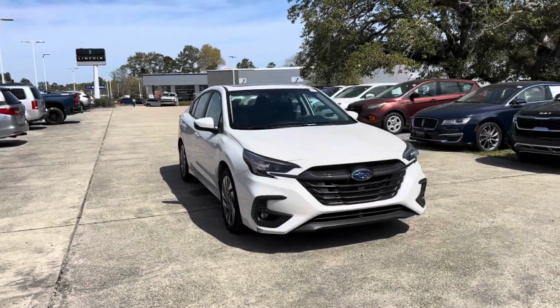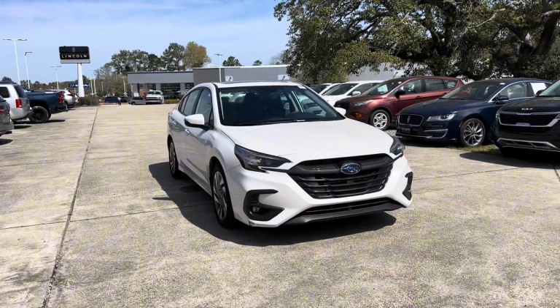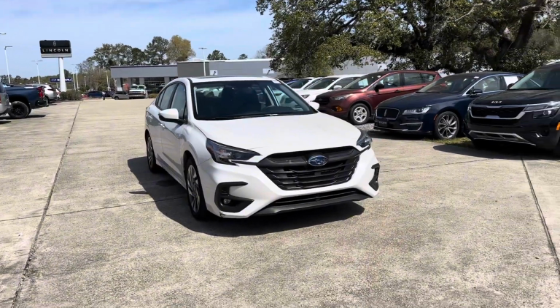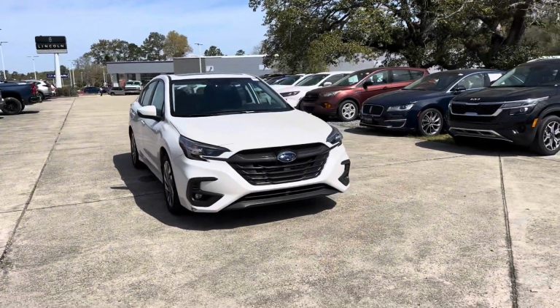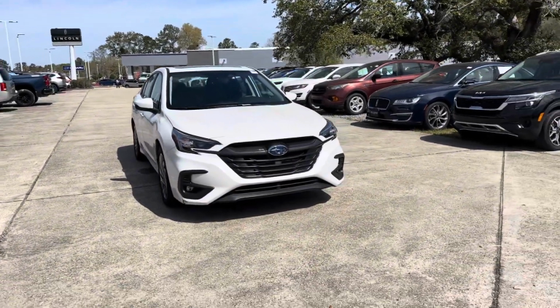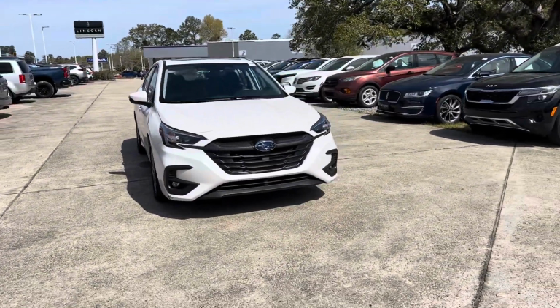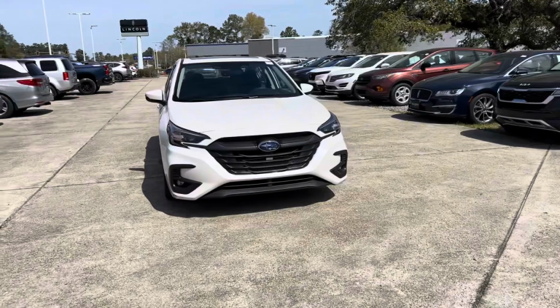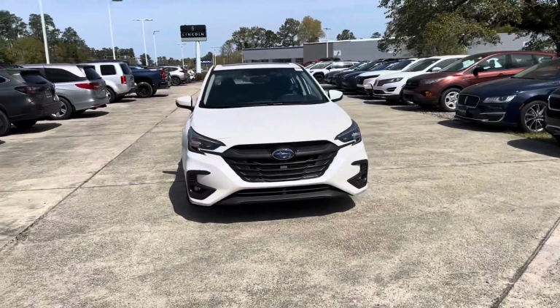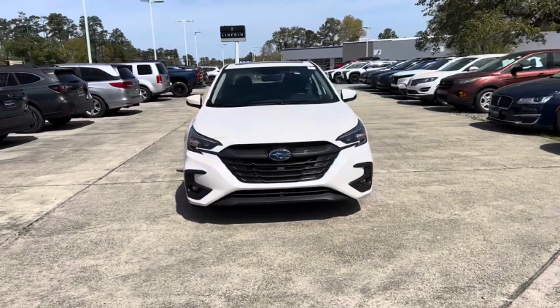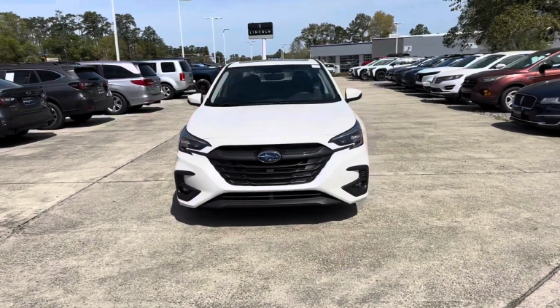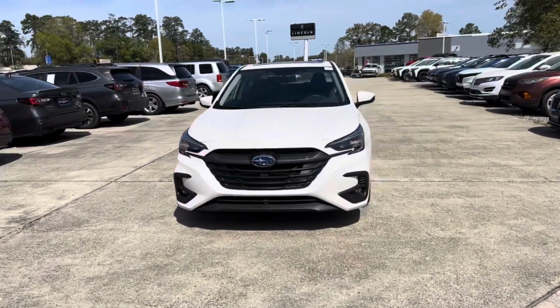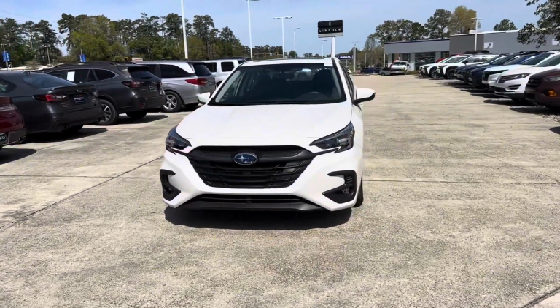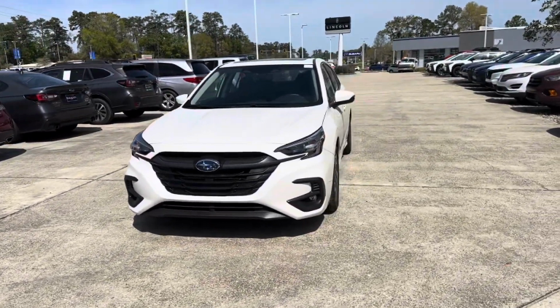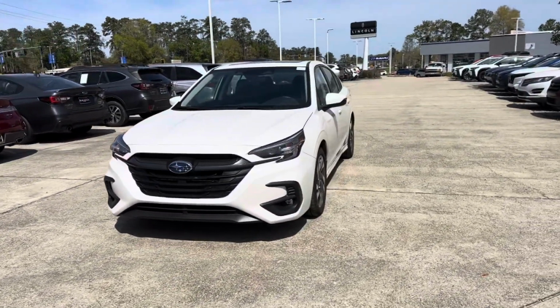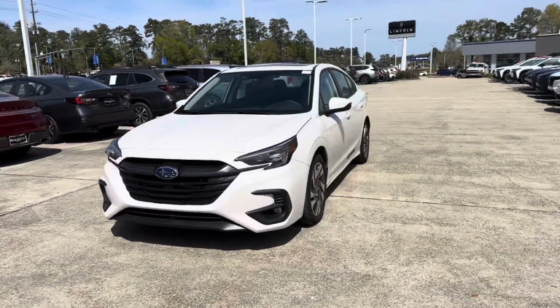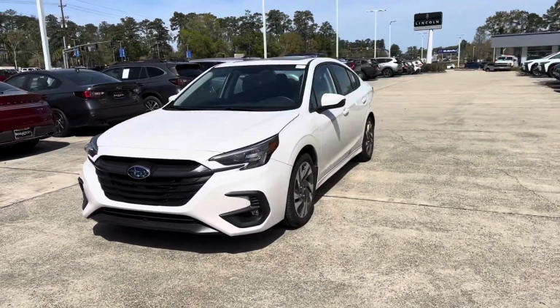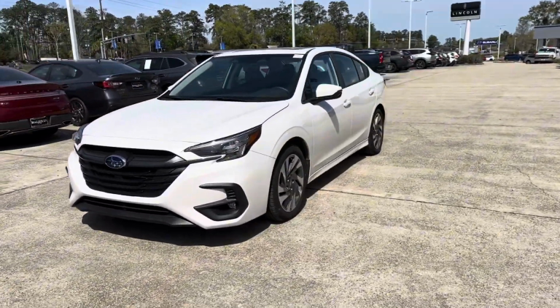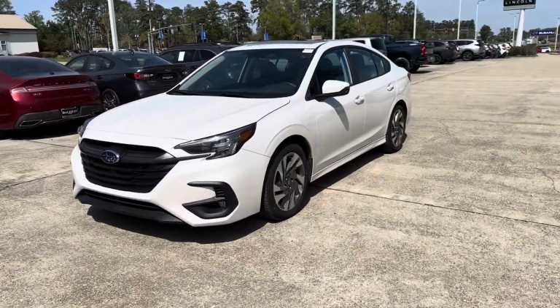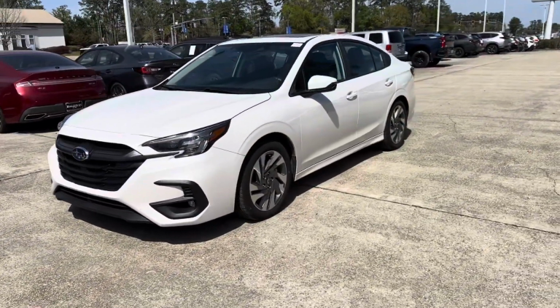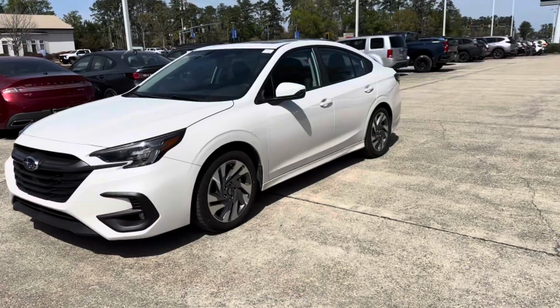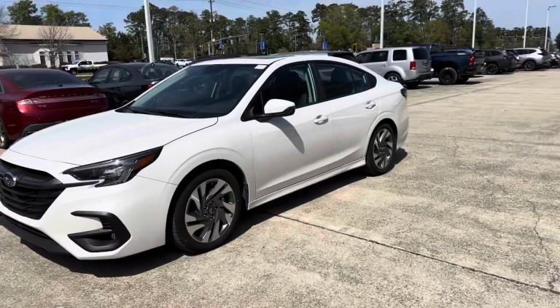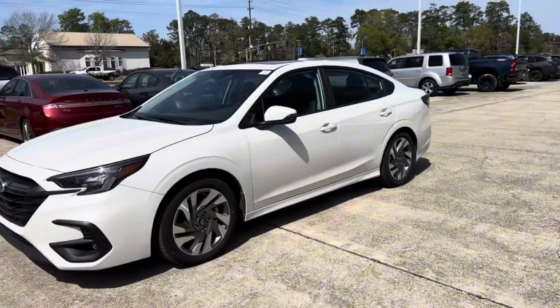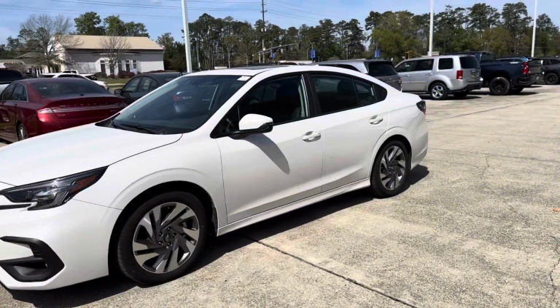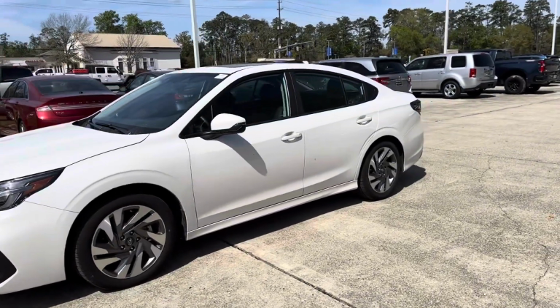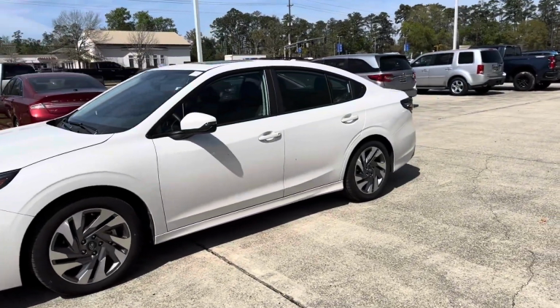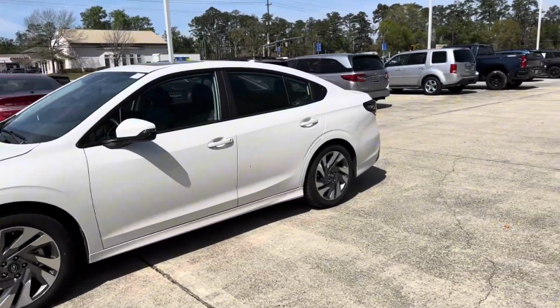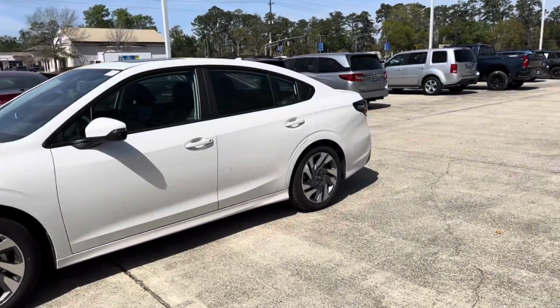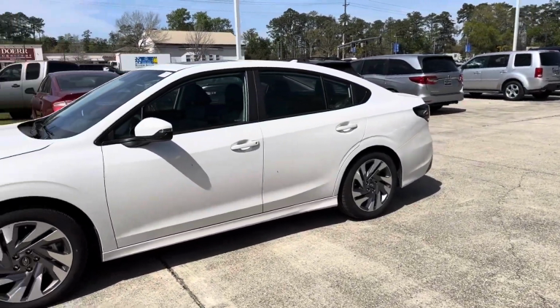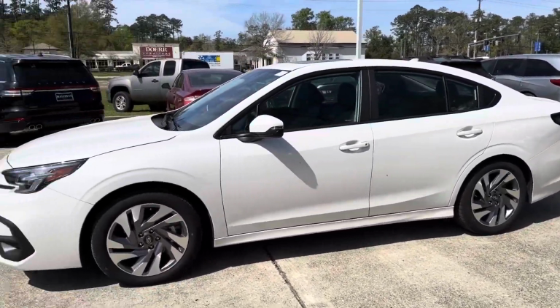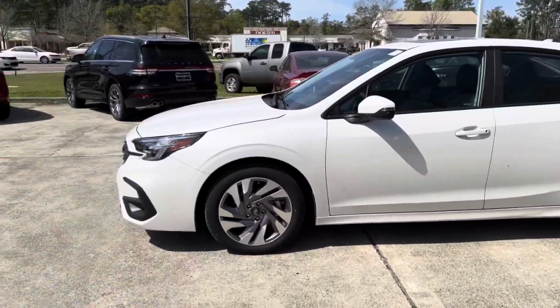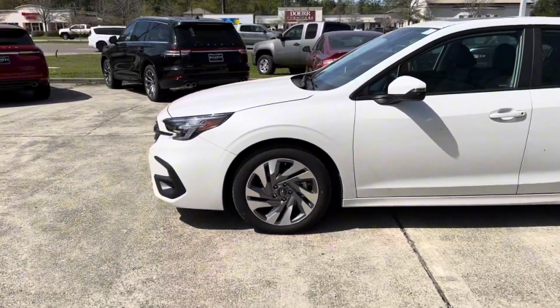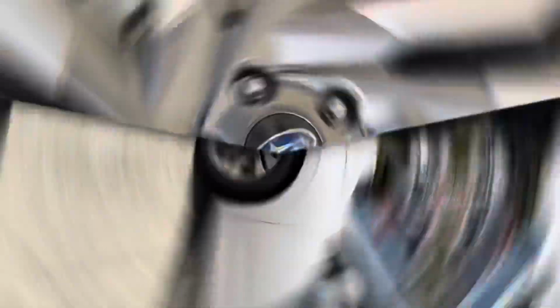Thank you for your interest in Baldwin Subaru. Today we're going to be taking a look at our pre-owned 2024 Subaru Legacy. This vehicle features a crystal white pearl exterior paint and has 5,000 miles on the odometer. Let's go ahead and check it out.